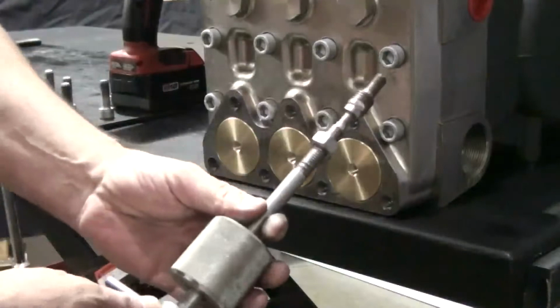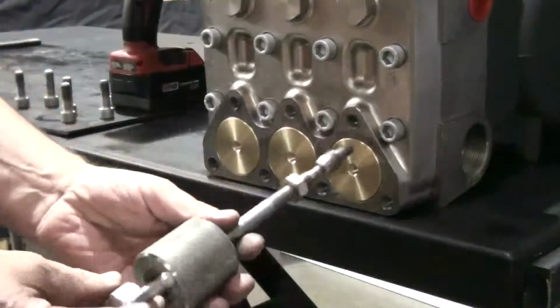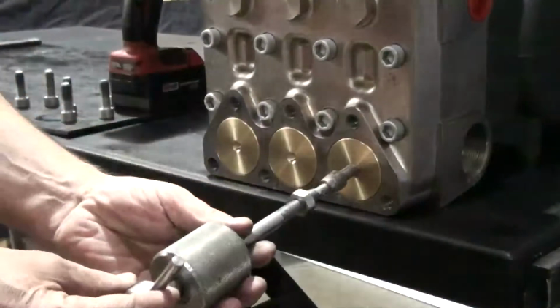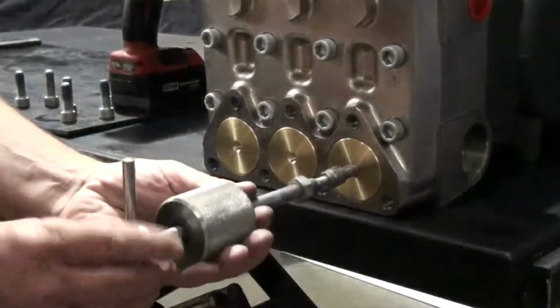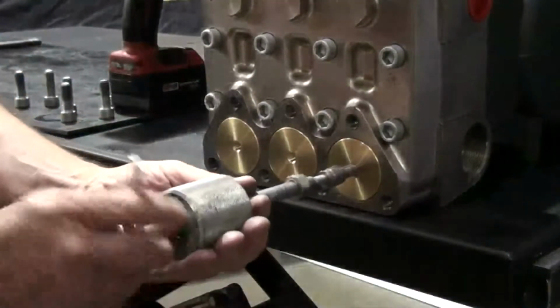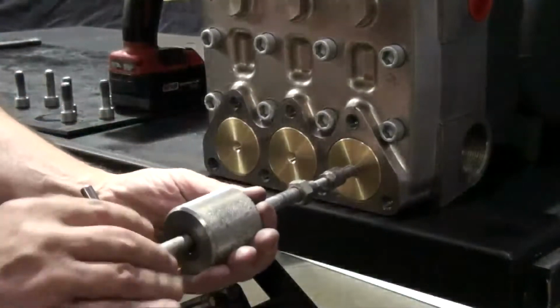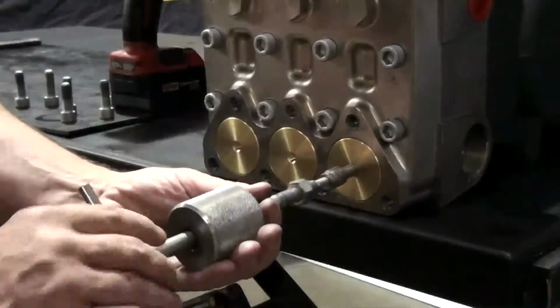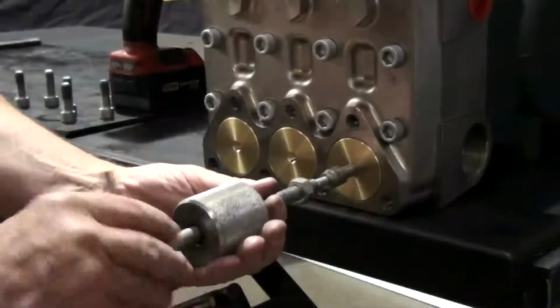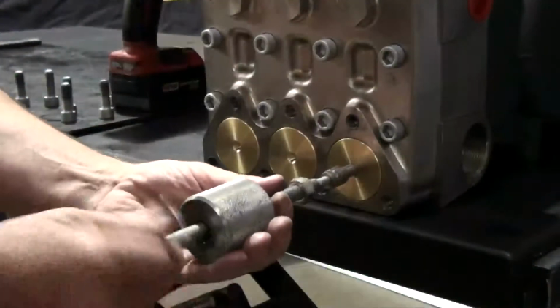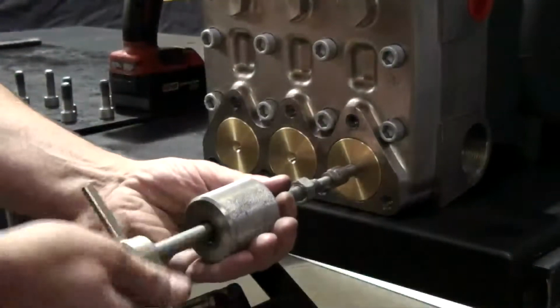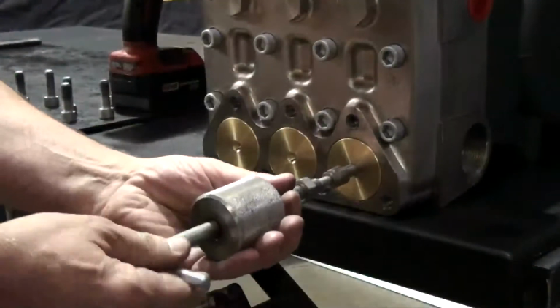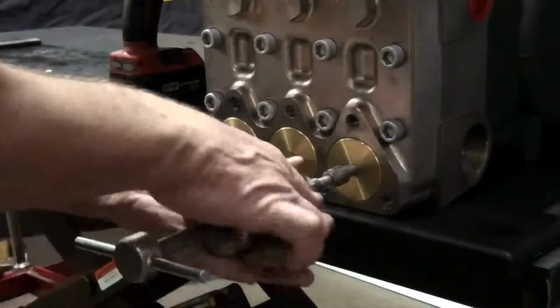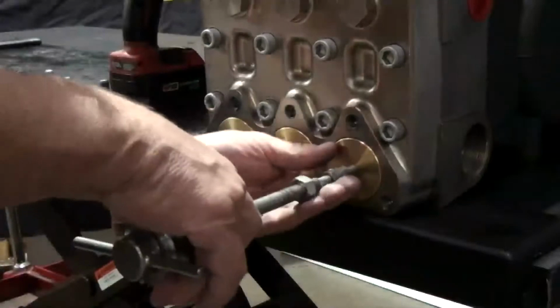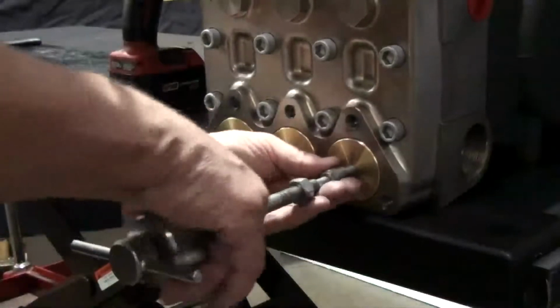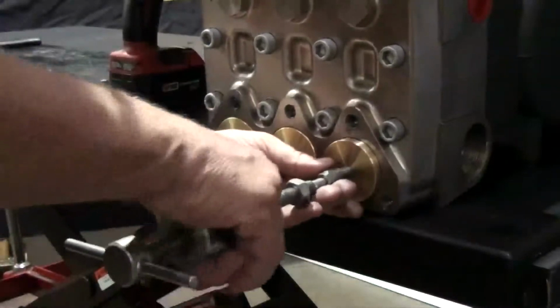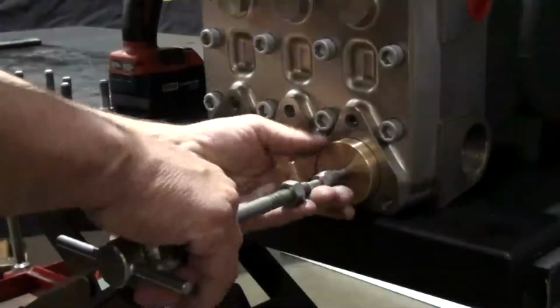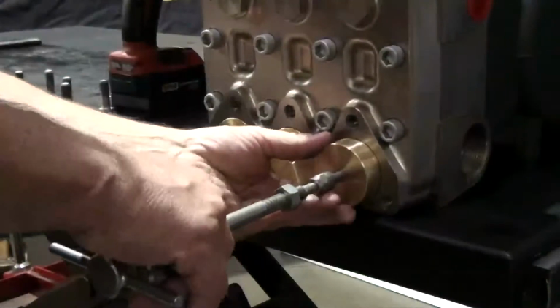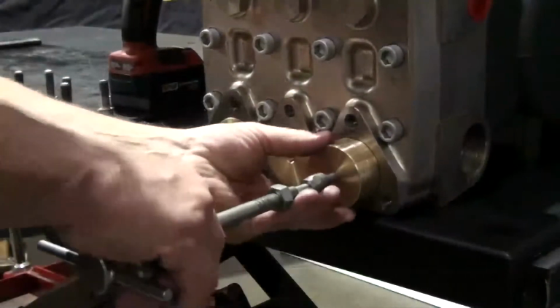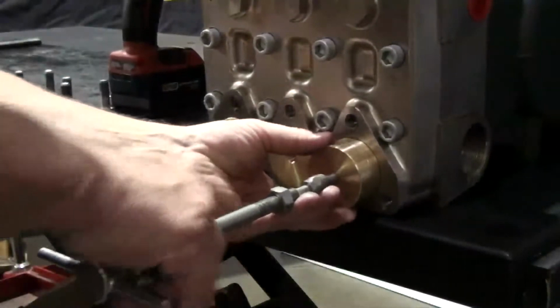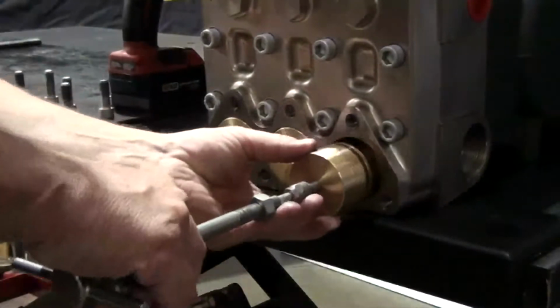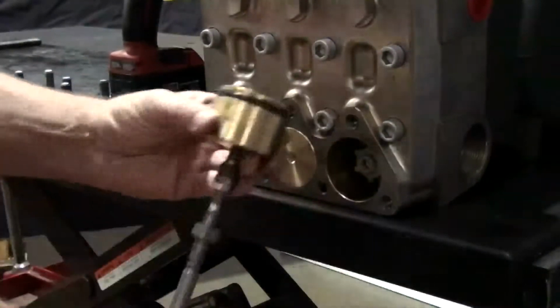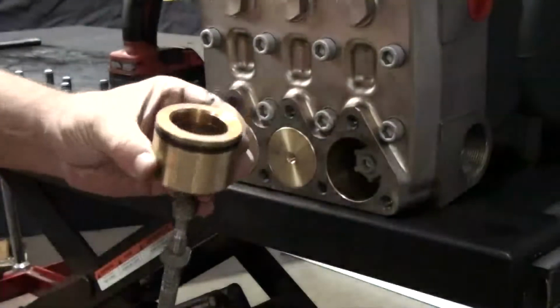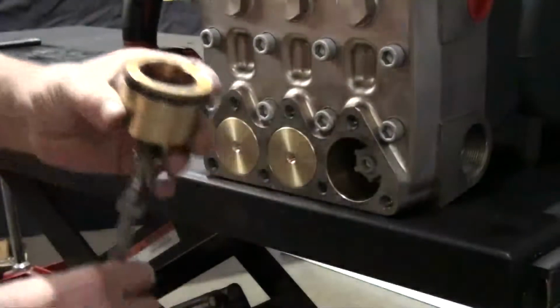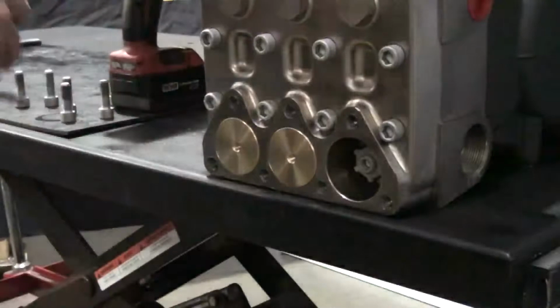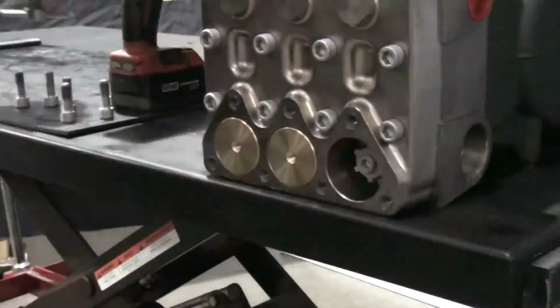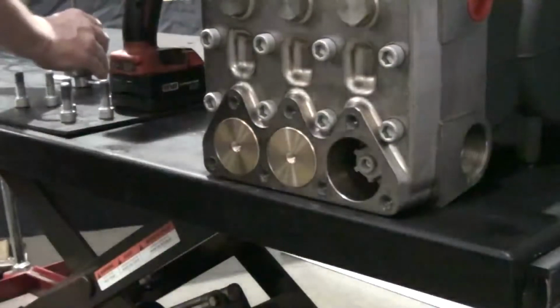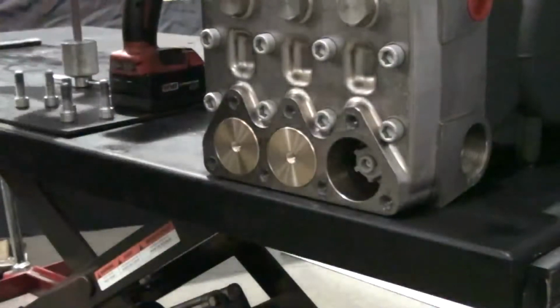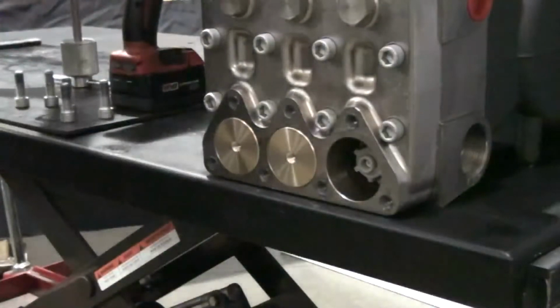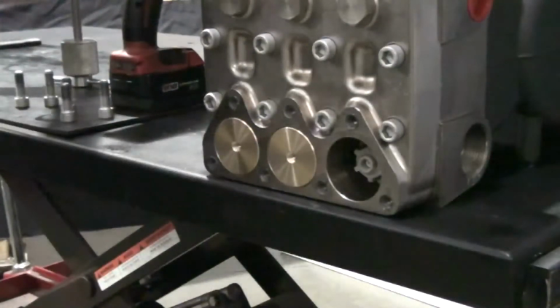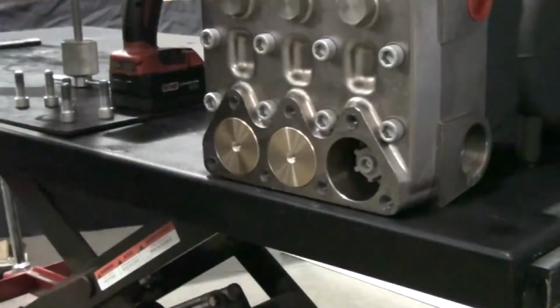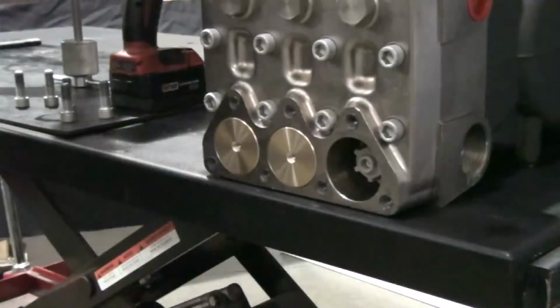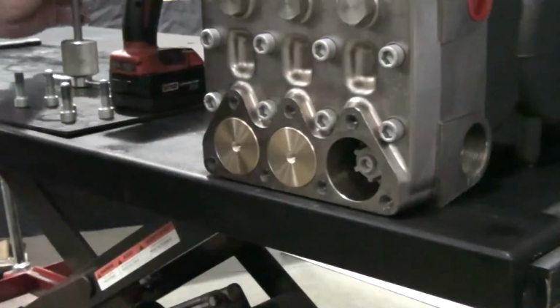Thread the slide hammer with a 10mm adapter into the inlet valve plug. Tap the slide hammer to remove the plug, then remove the plug from the slide hammer.